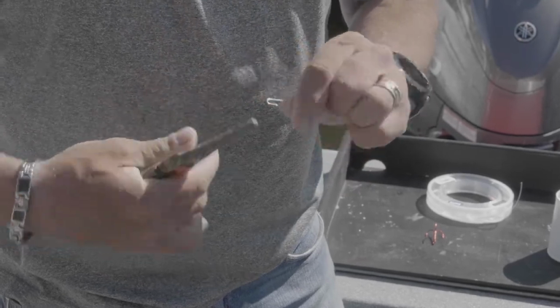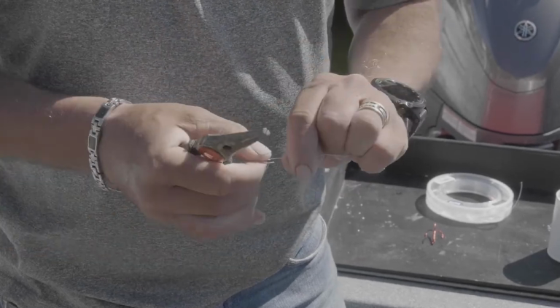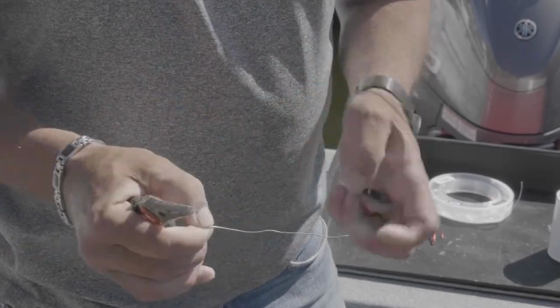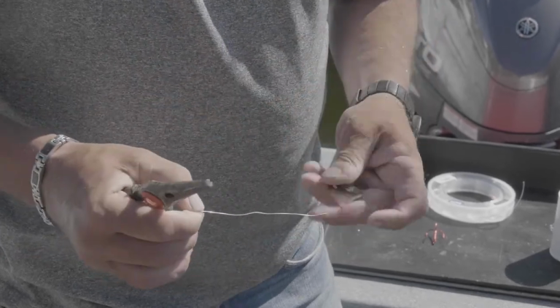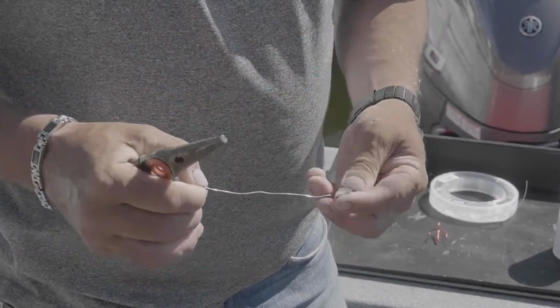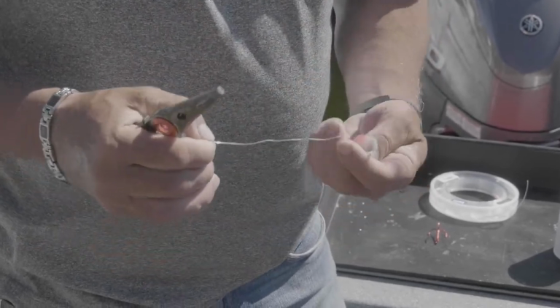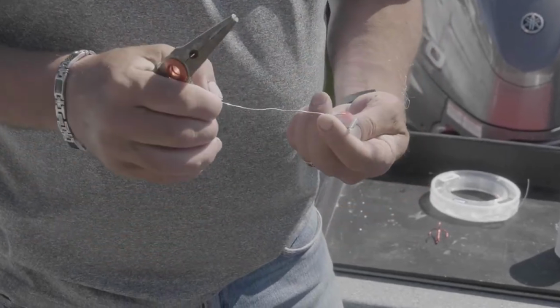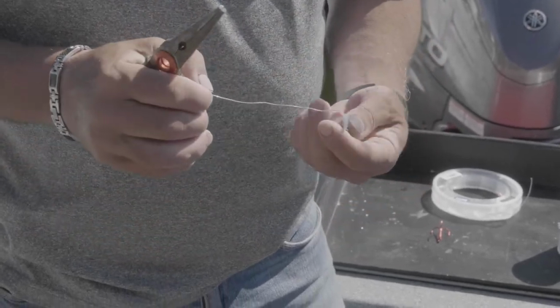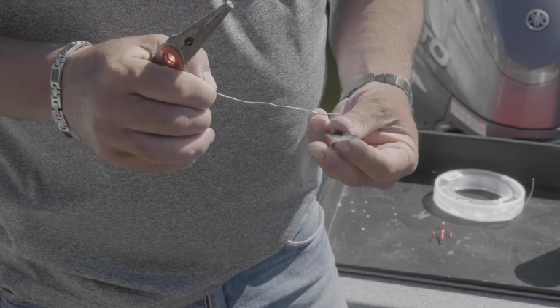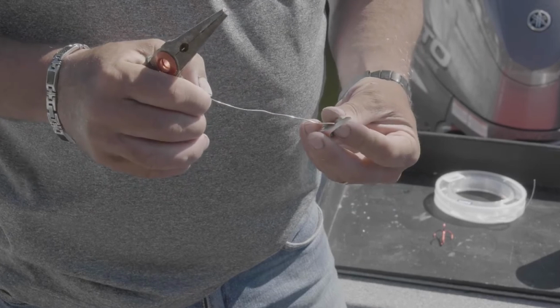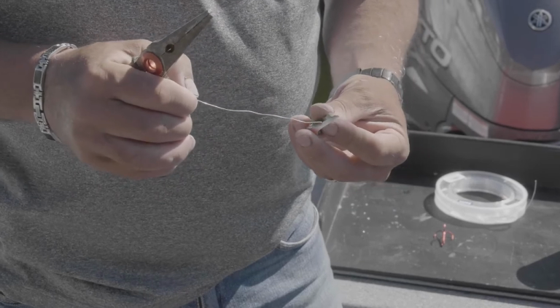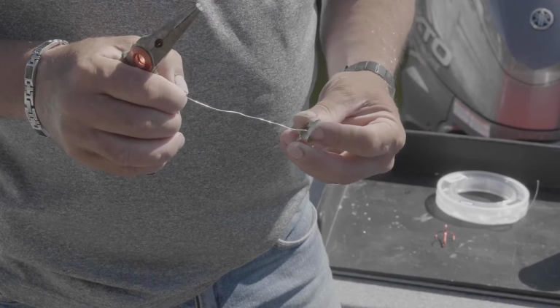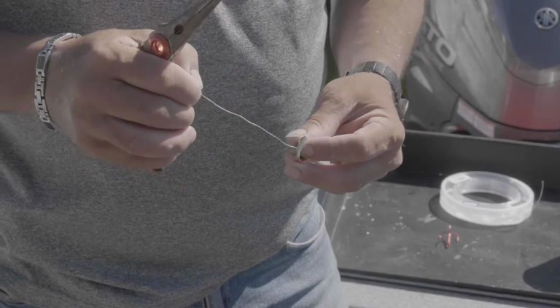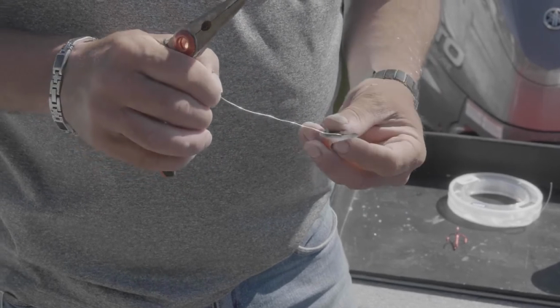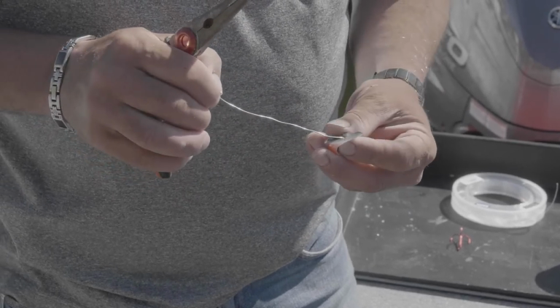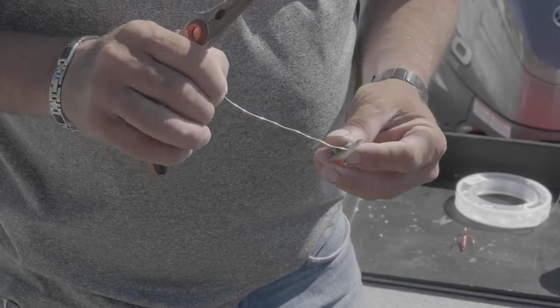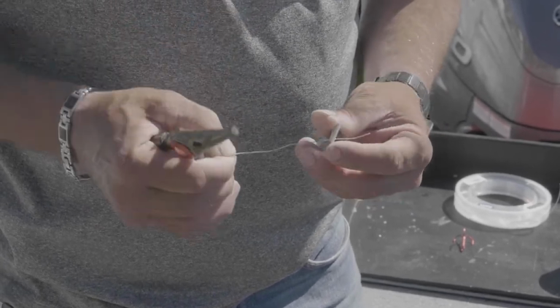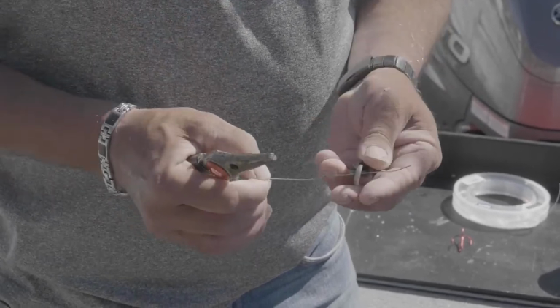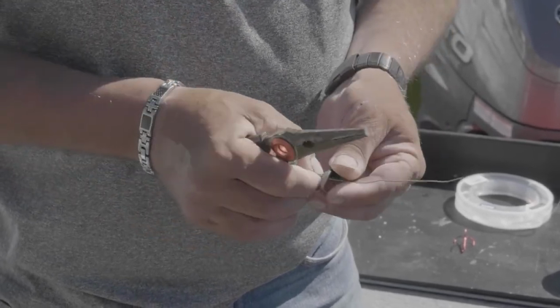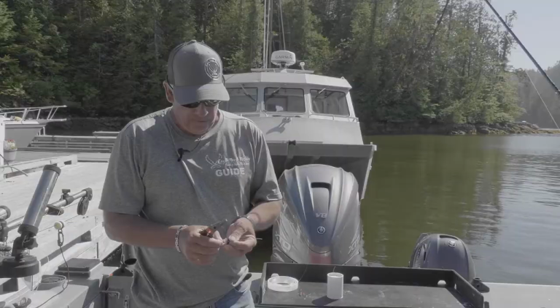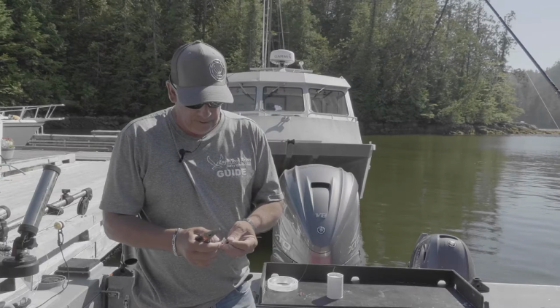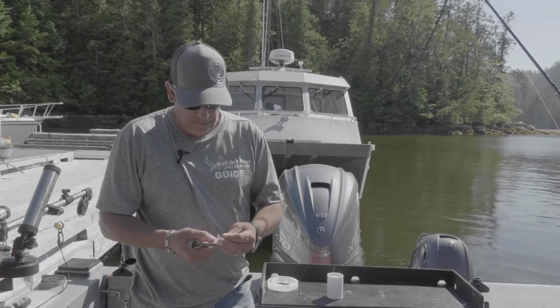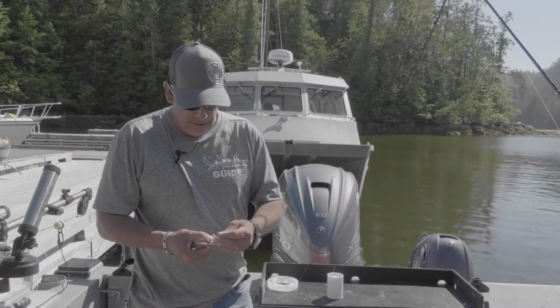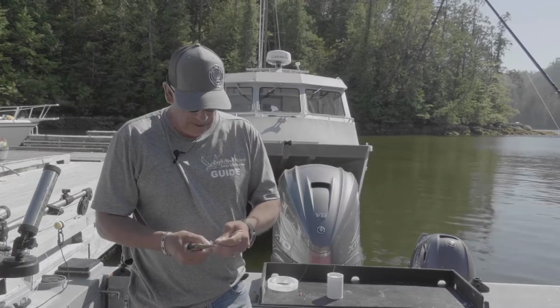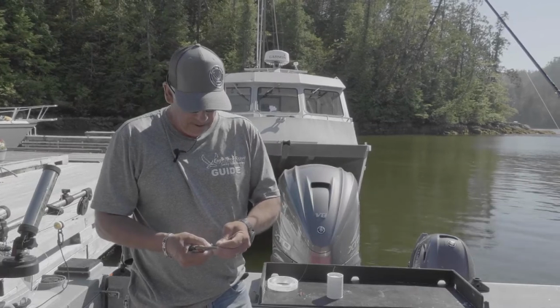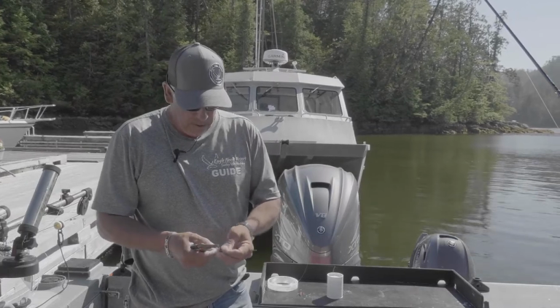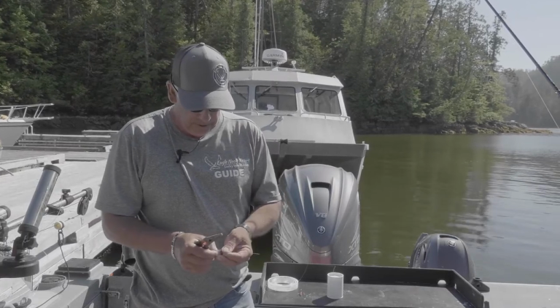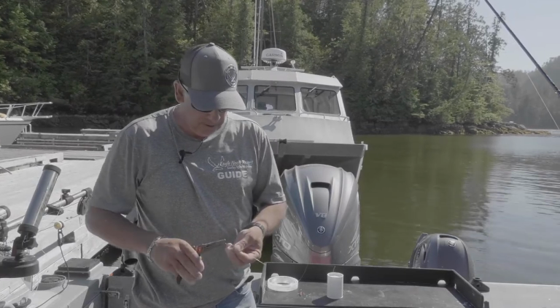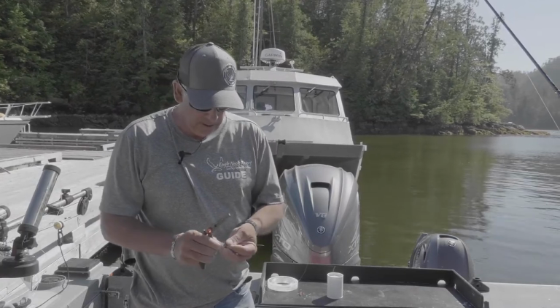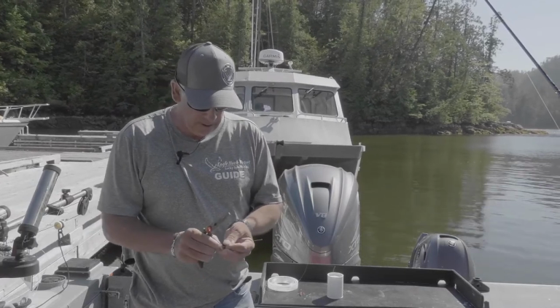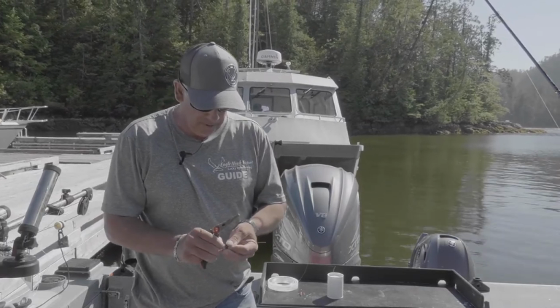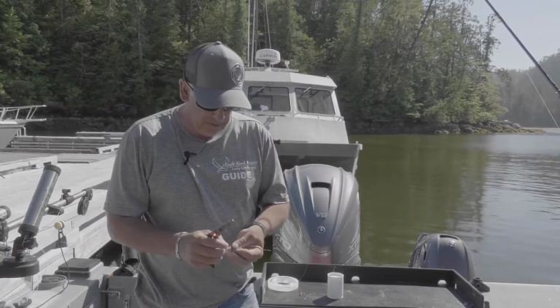The Lighthouse Lure Teaser Heads come with pre-drilled holes, which is a really nice advantage compared to the old days. We used to have to melt a hole through these things, so that's one extra step we don't have to do anymore.